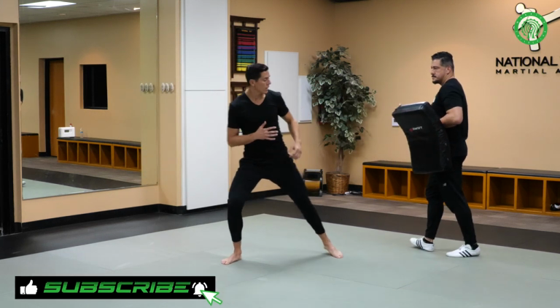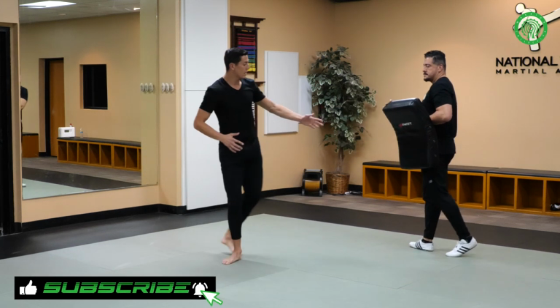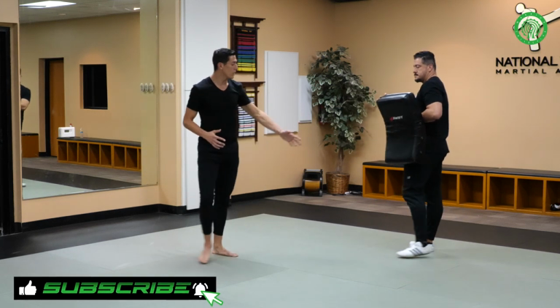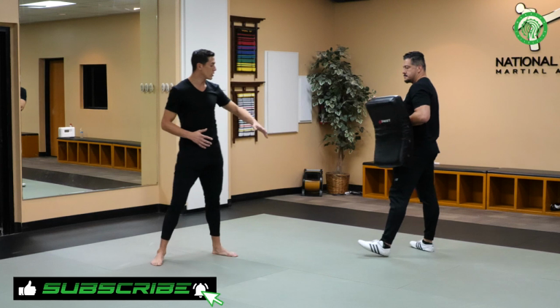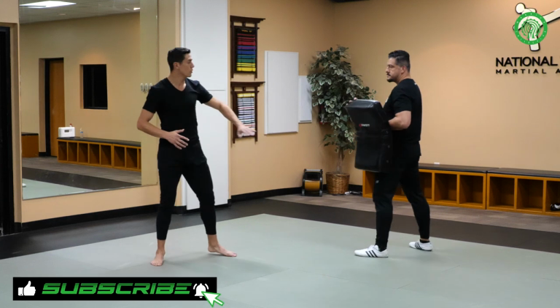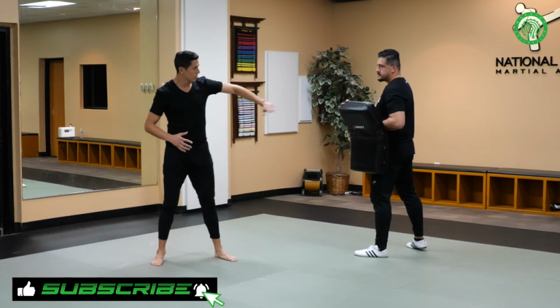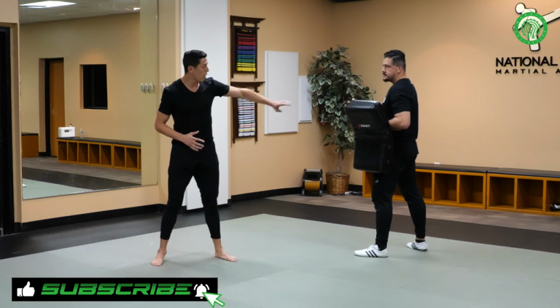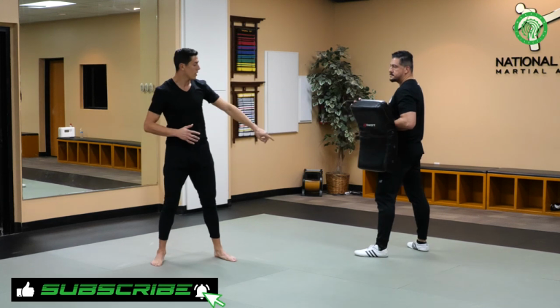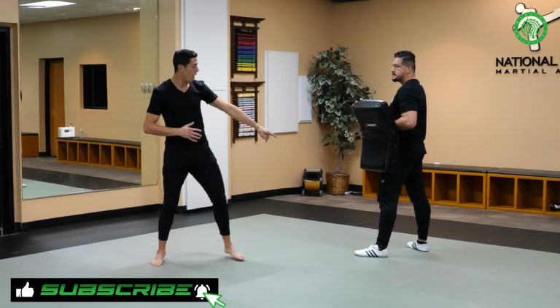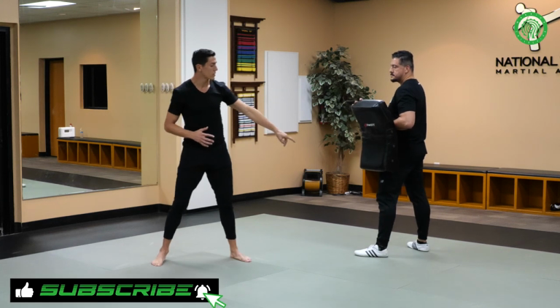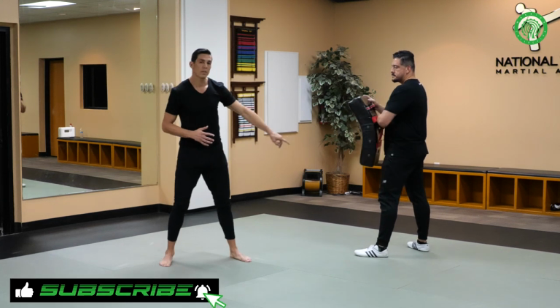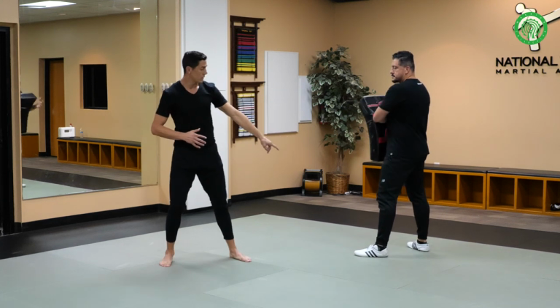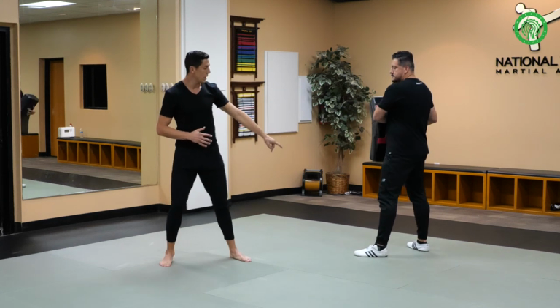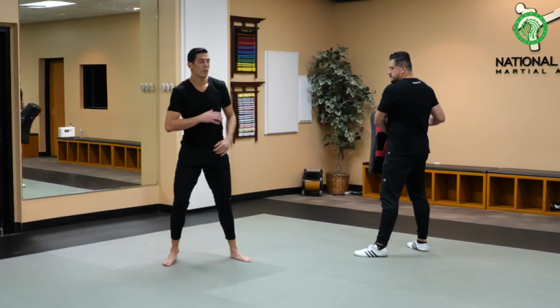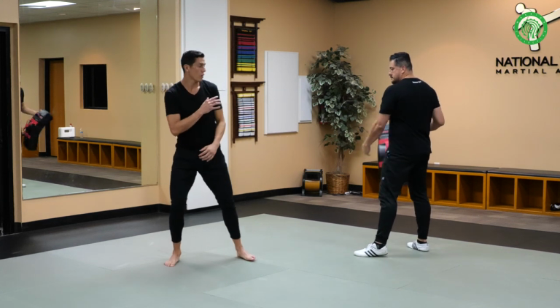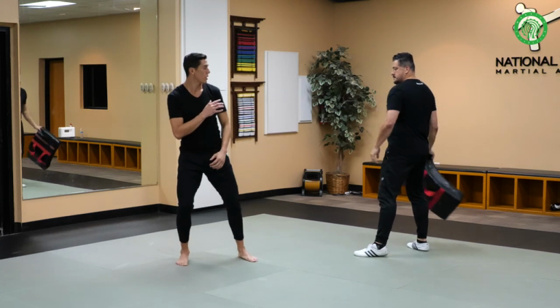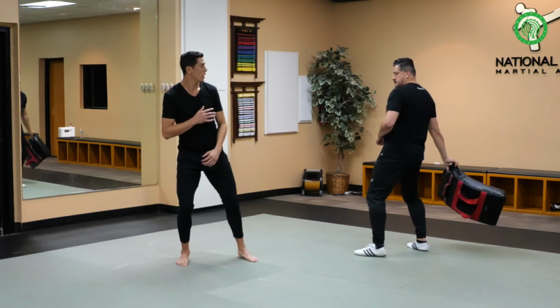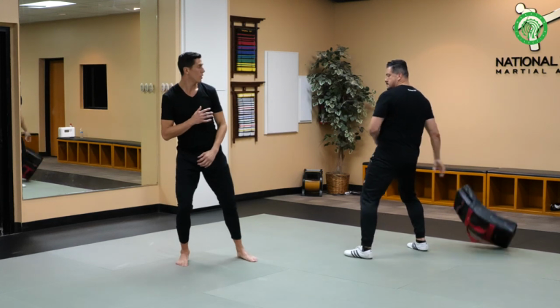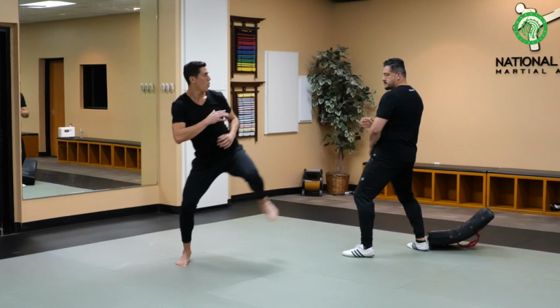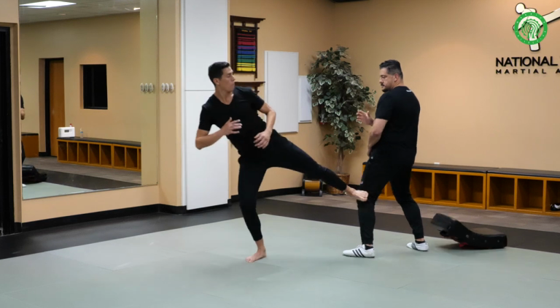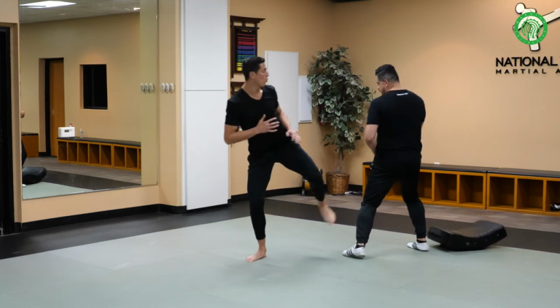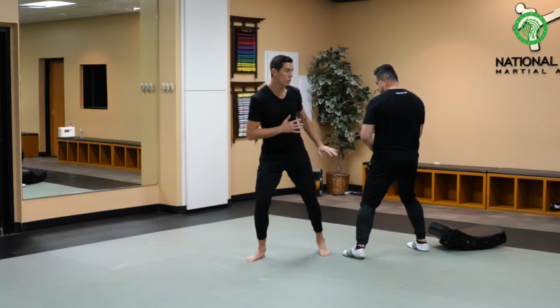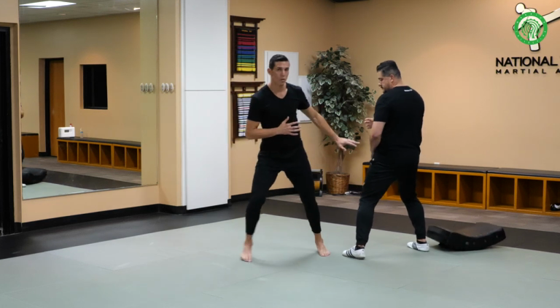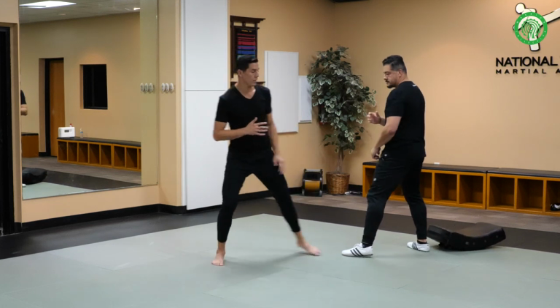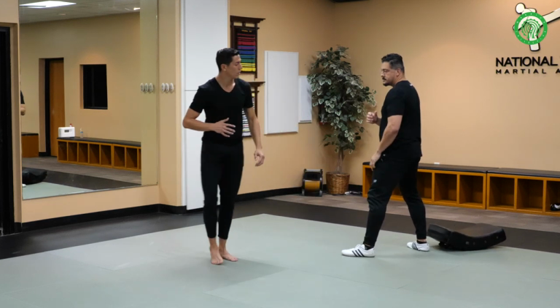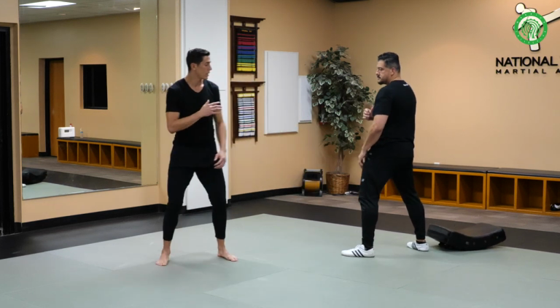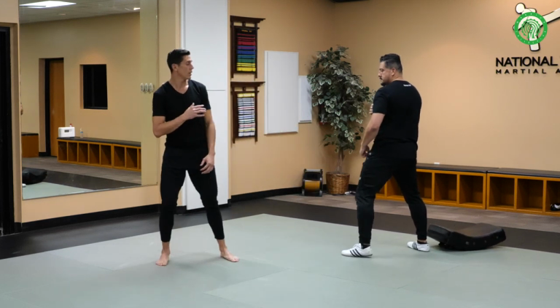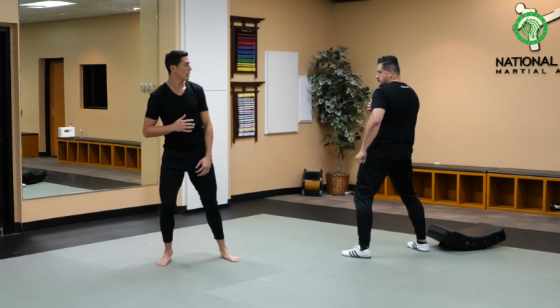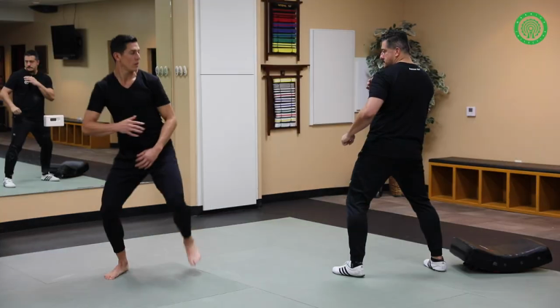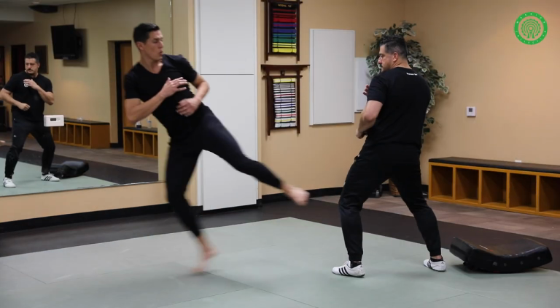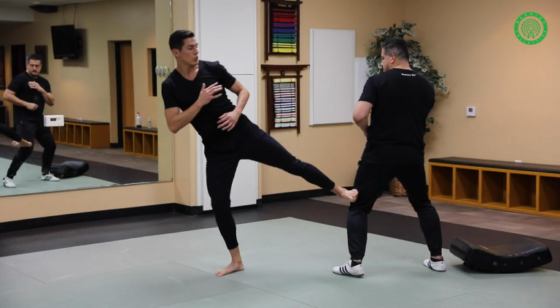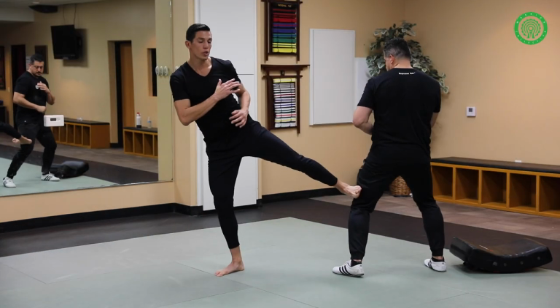The same thing you can do to the body, obviously, or to the knee. You can go from here — boom. One, two.